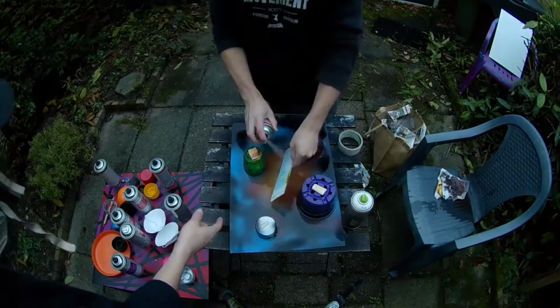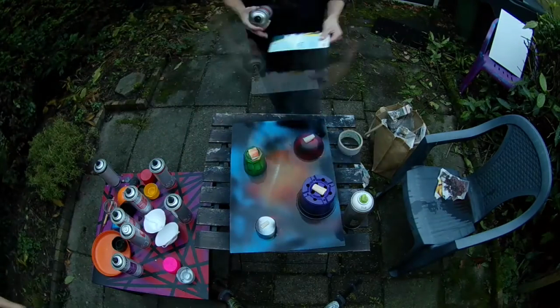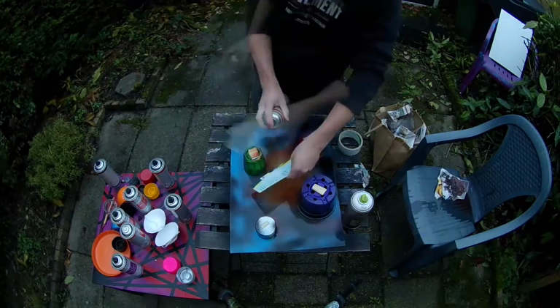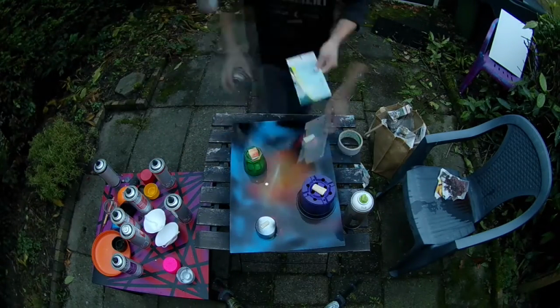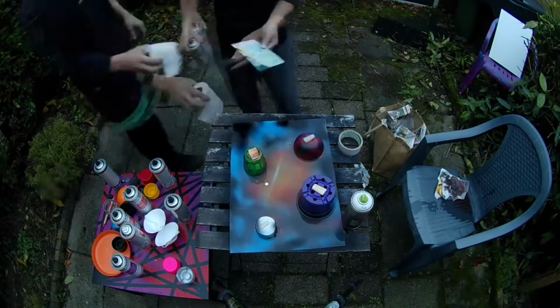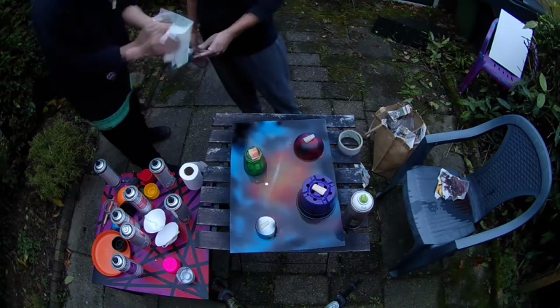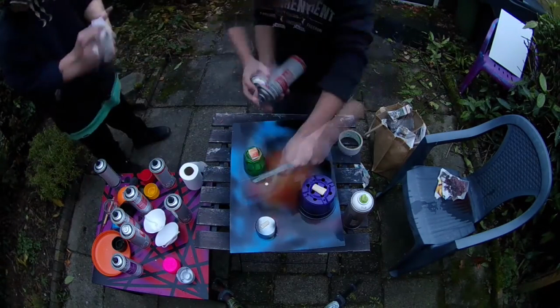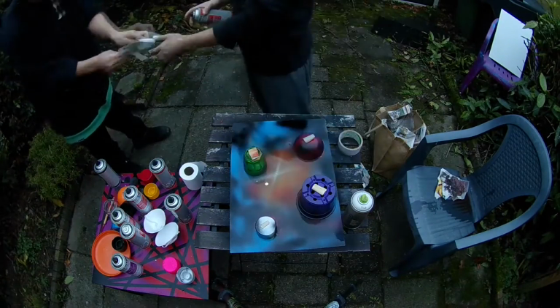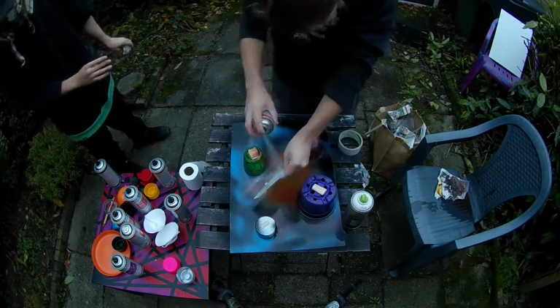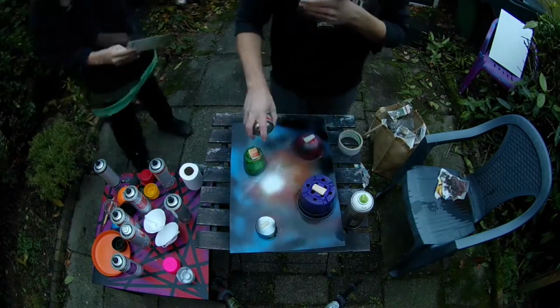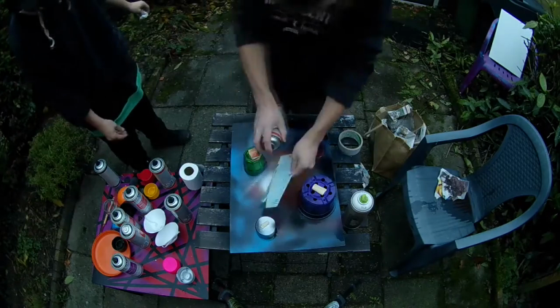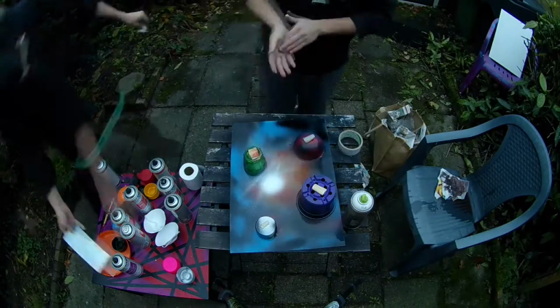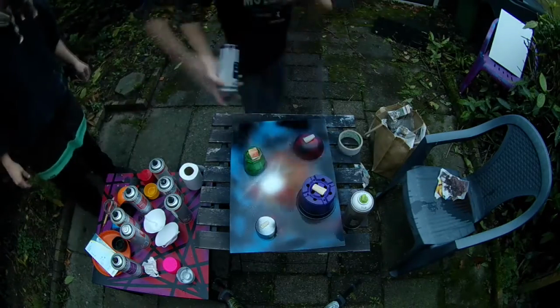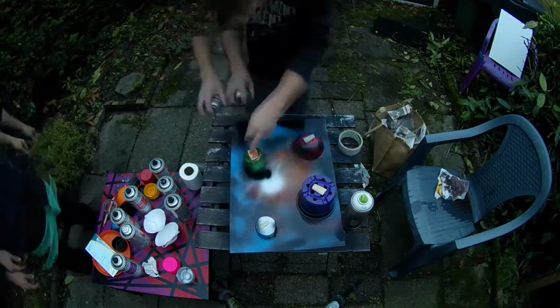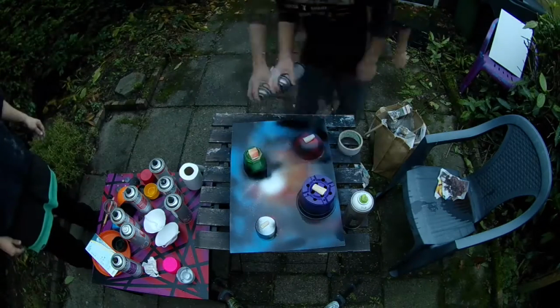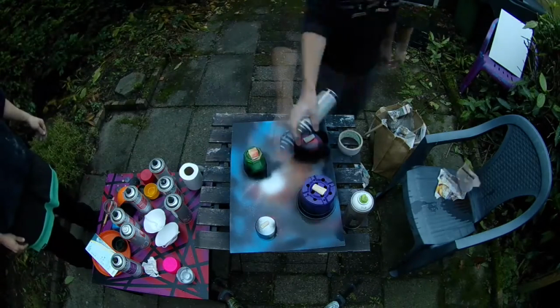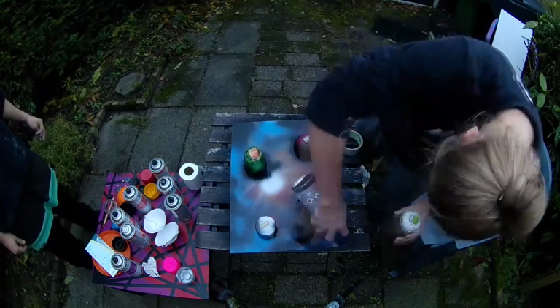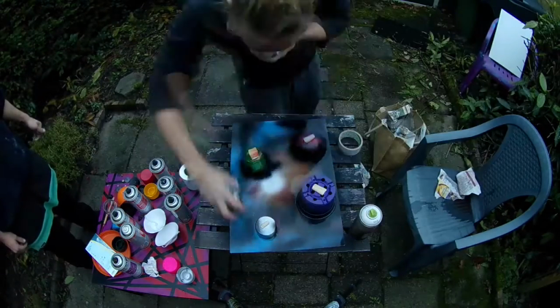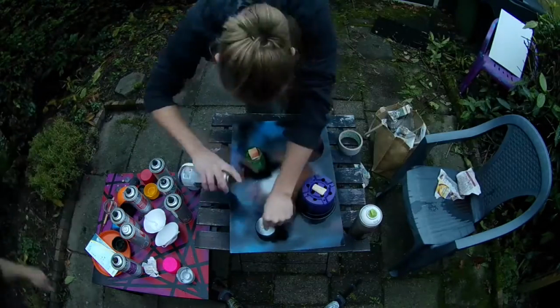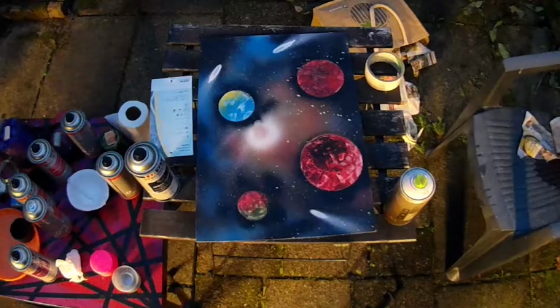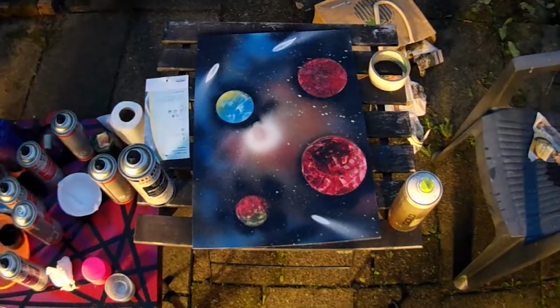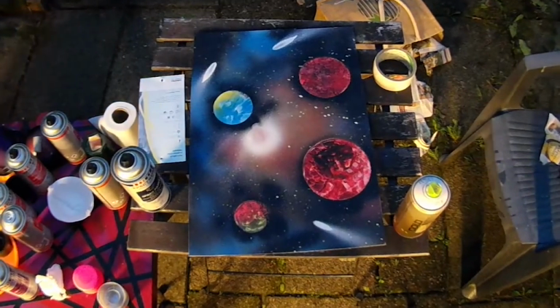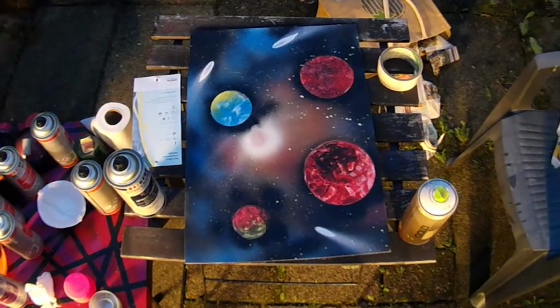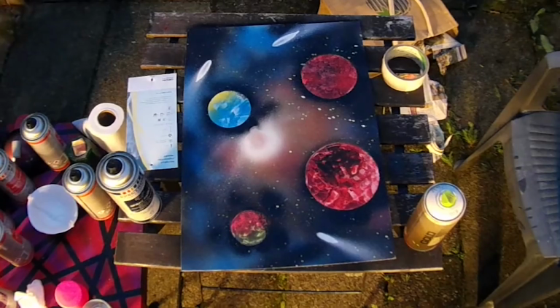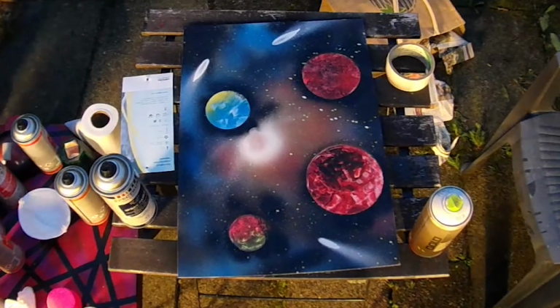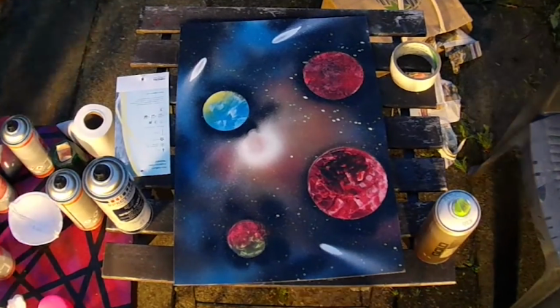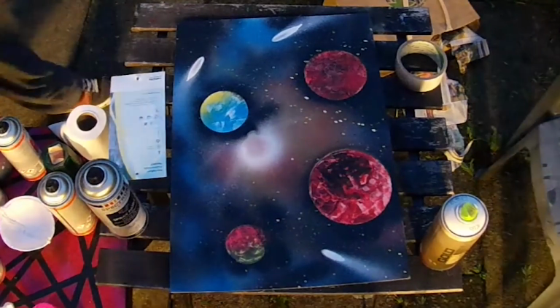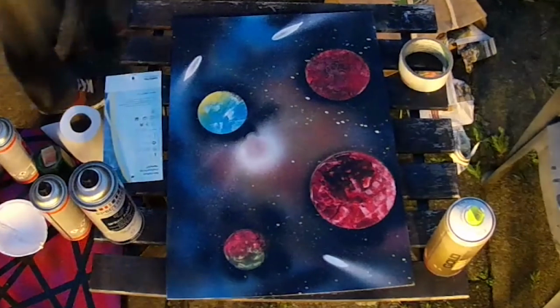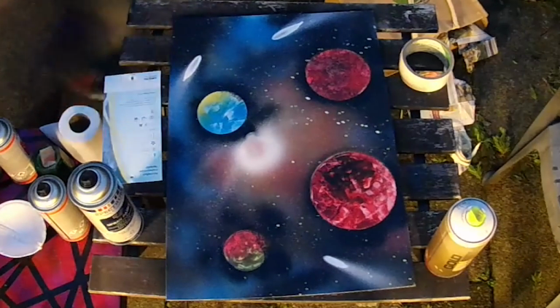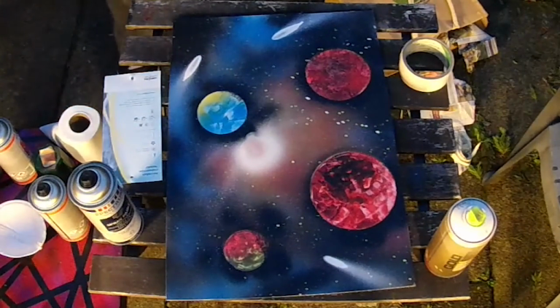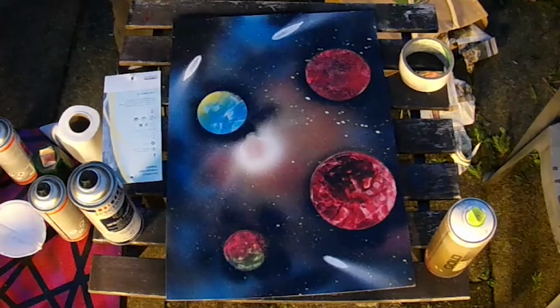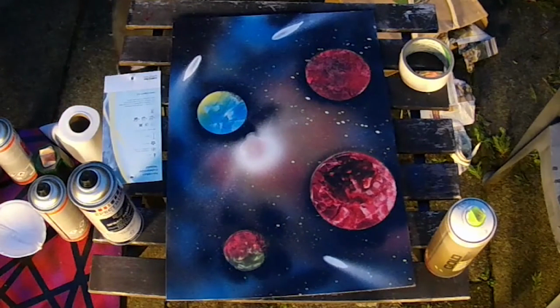Trying to create a big star — it was kind of difficult but I think he managed pretty well. Oh wow, it looks amazing!